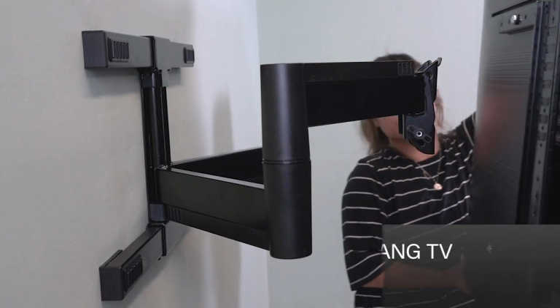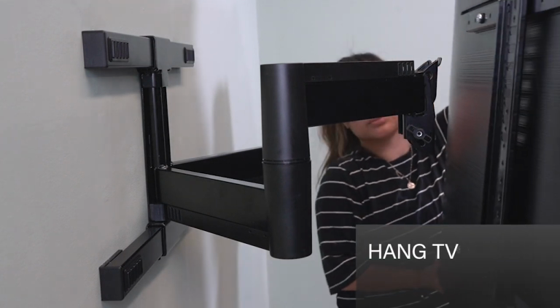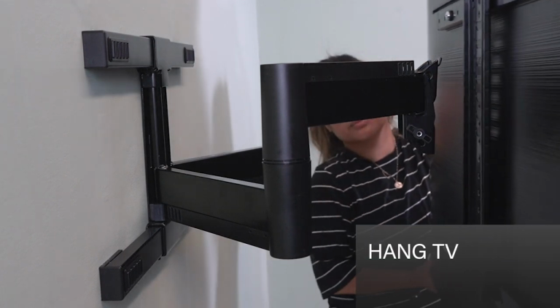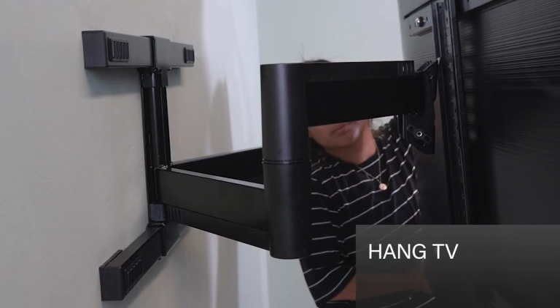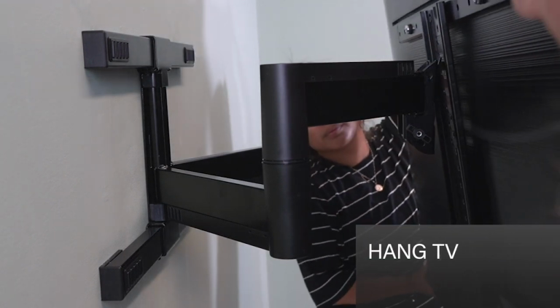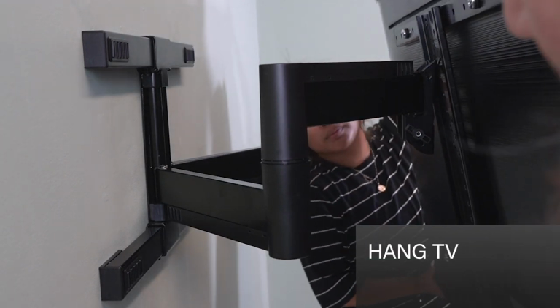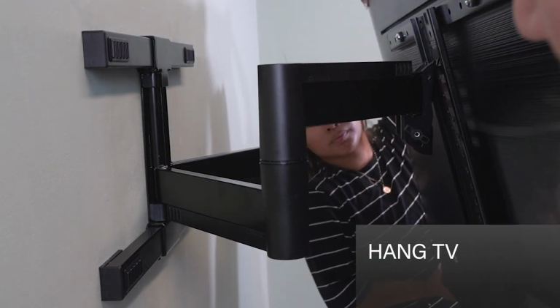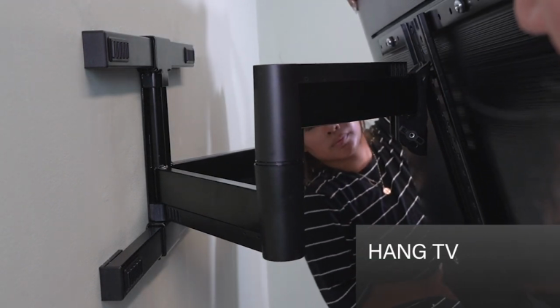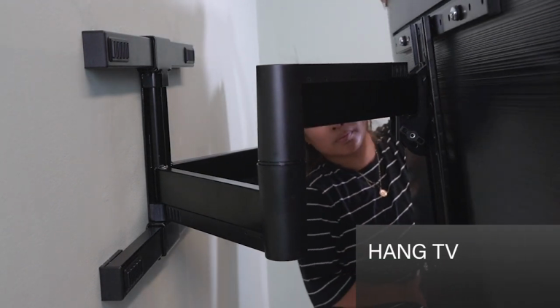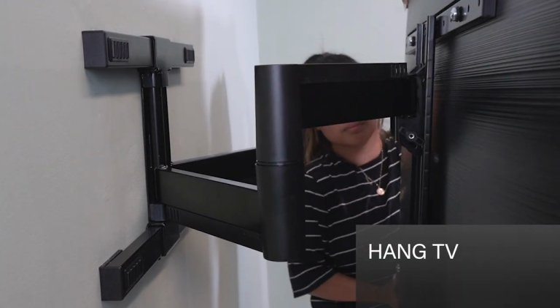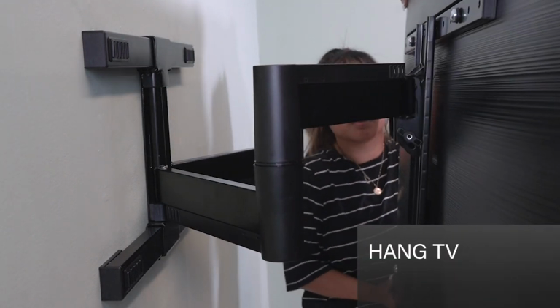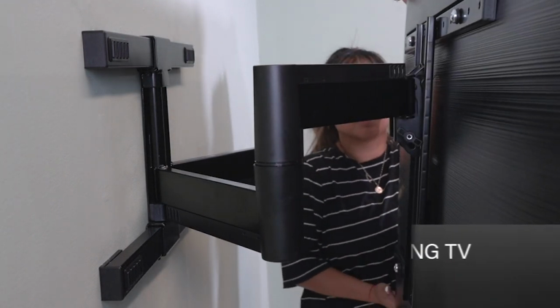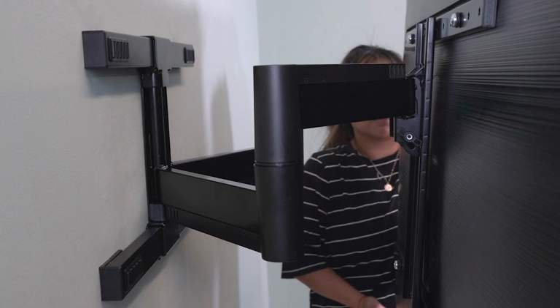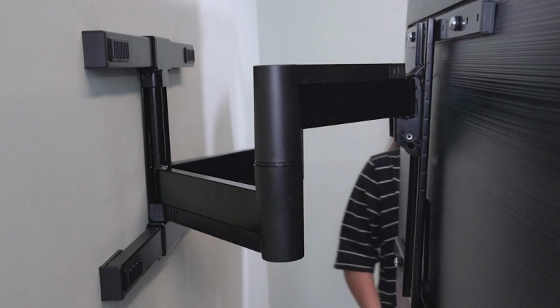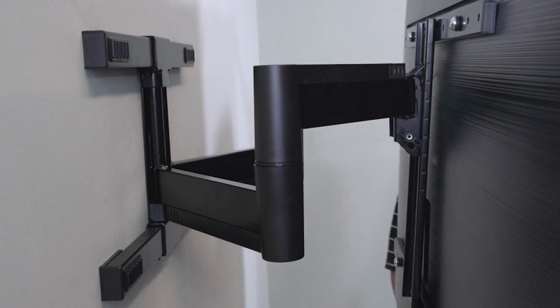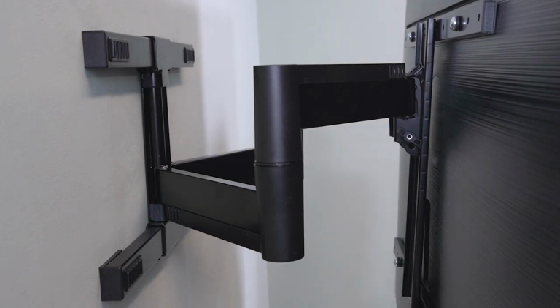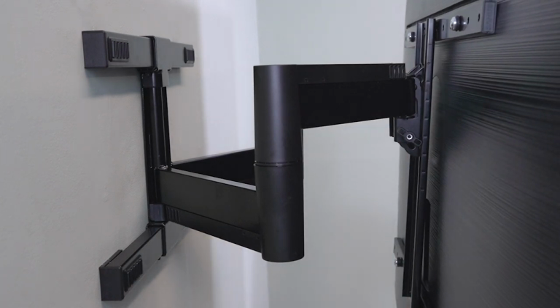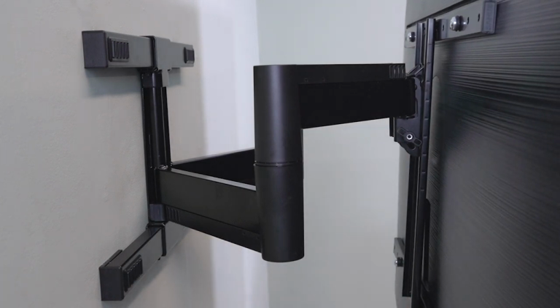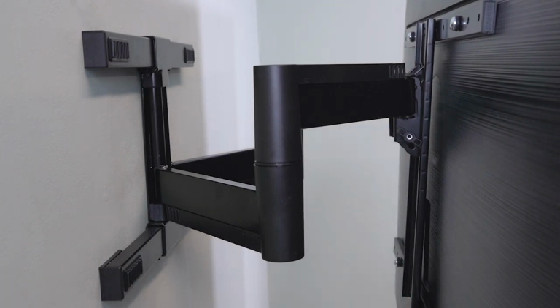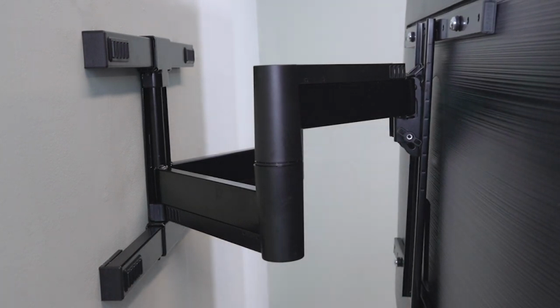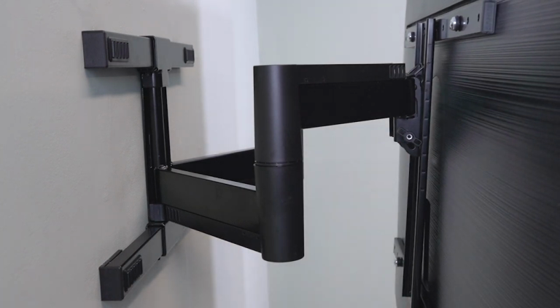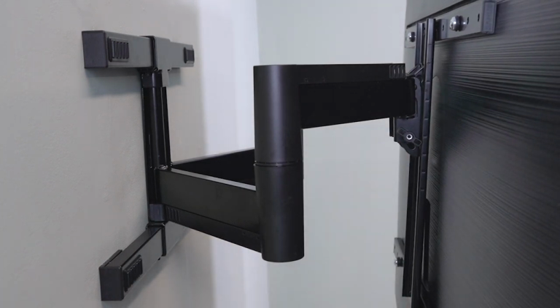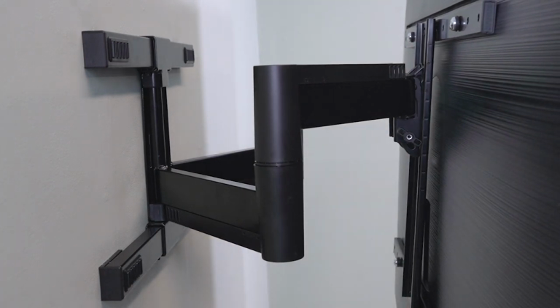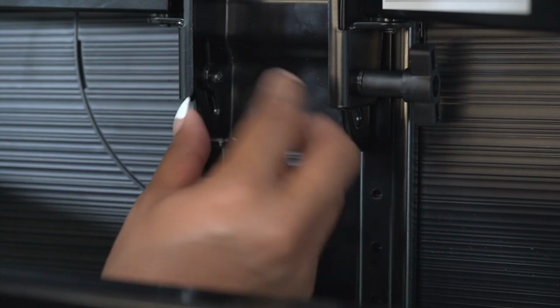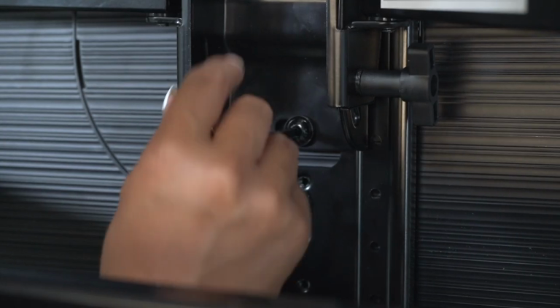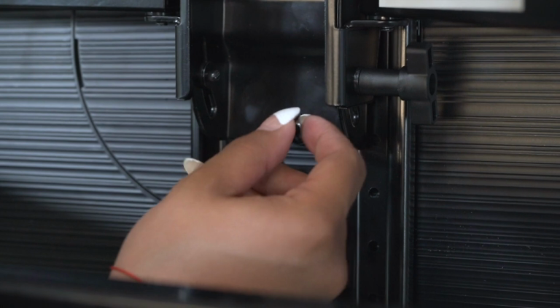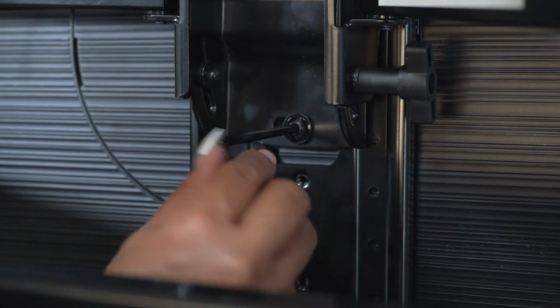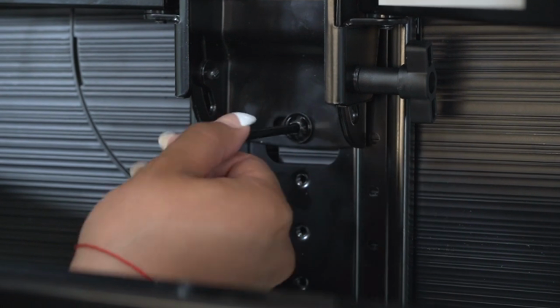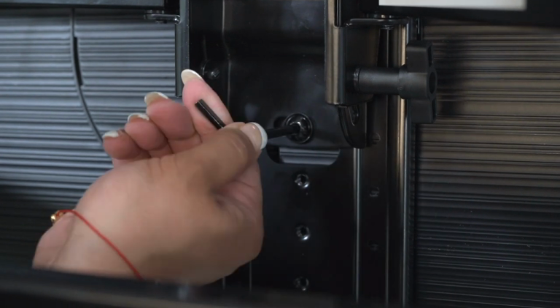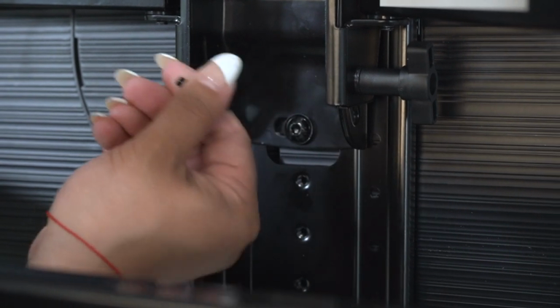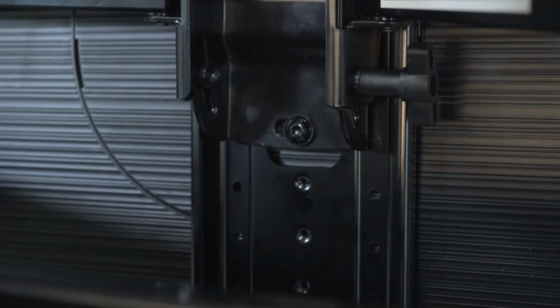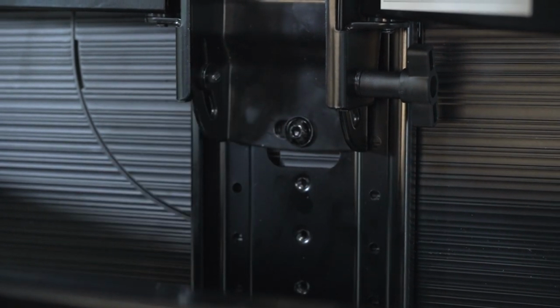Last step: hanging the TV. Lift the TV and attach the mount arm on the wall. You'll be able to adjust the height to perfectly position your TV within the space. Once it's where you want it, just secure your TV with a locking screw.